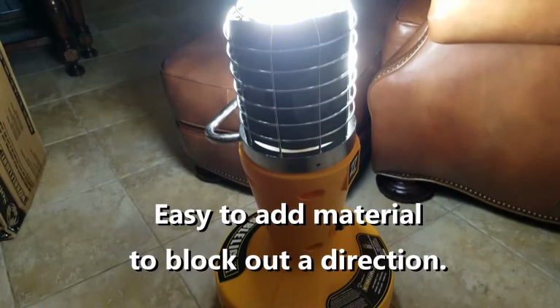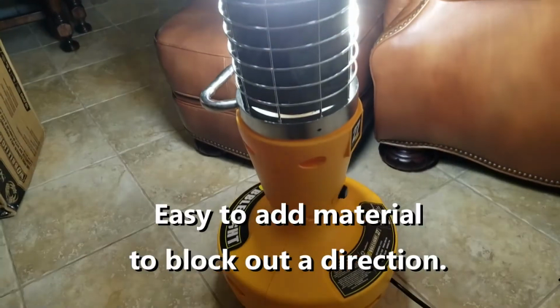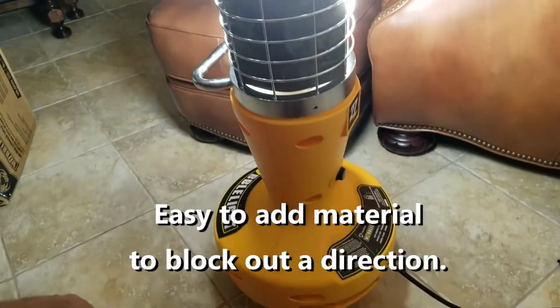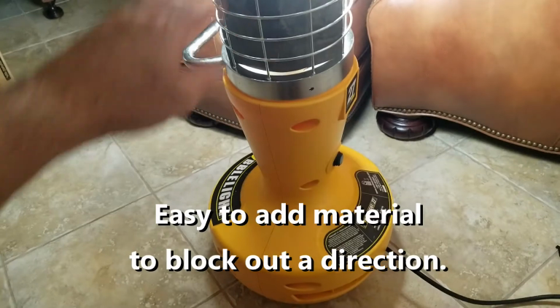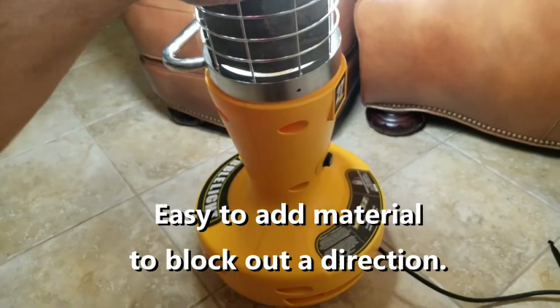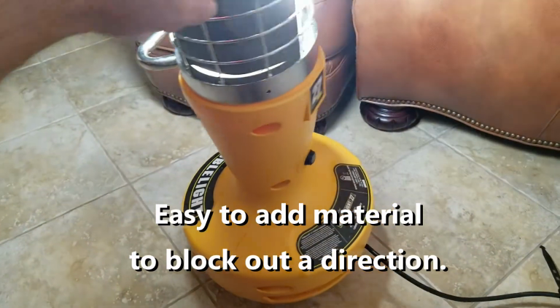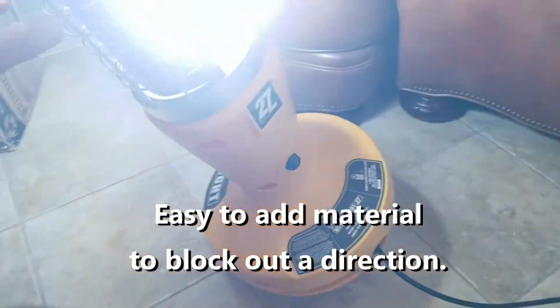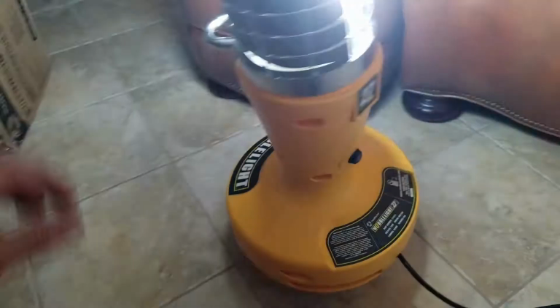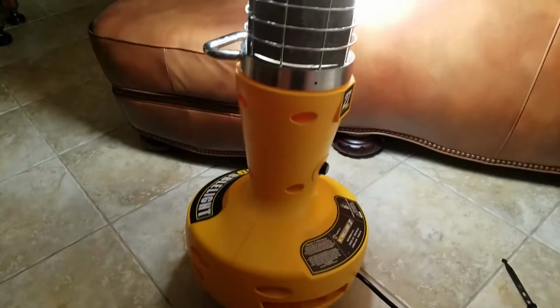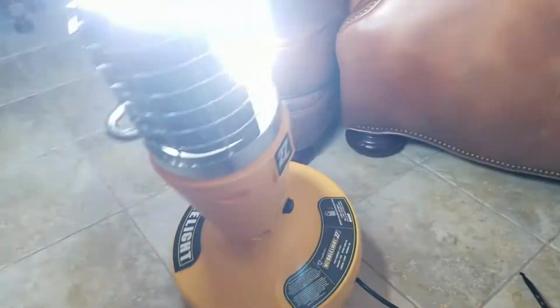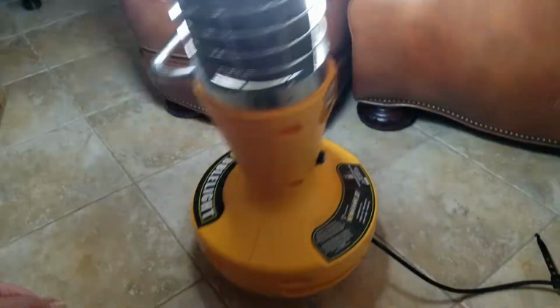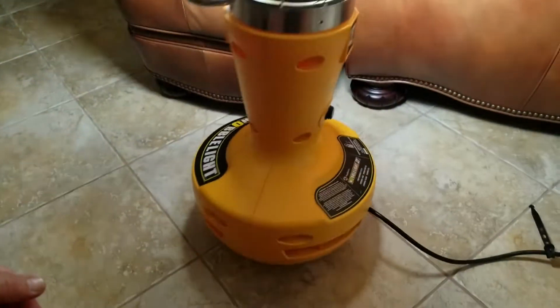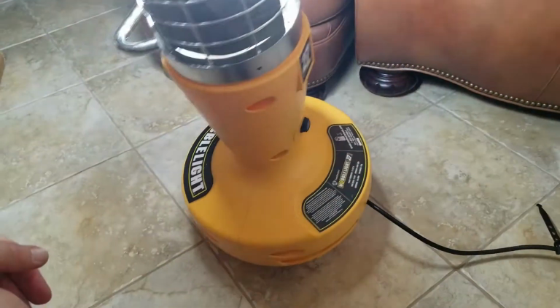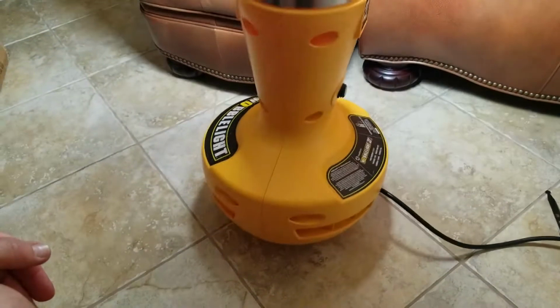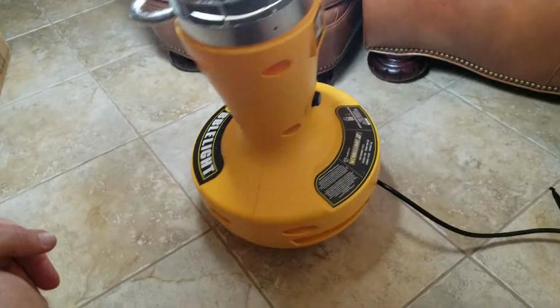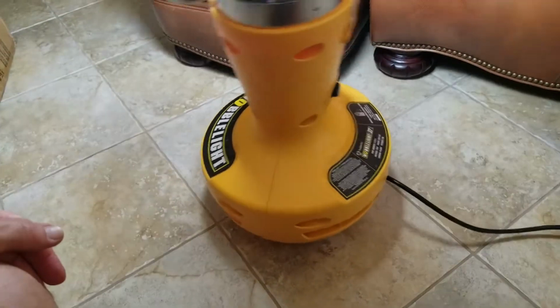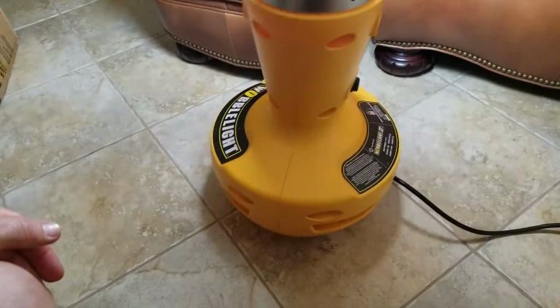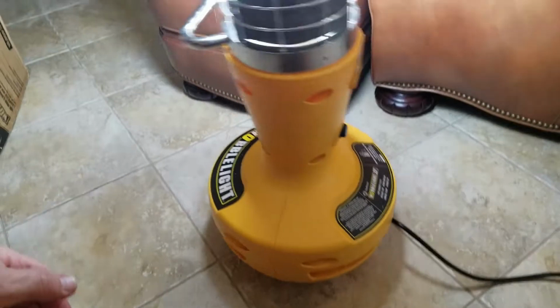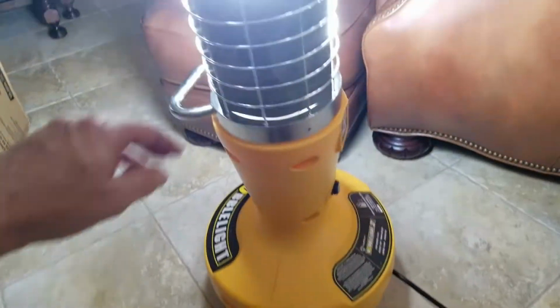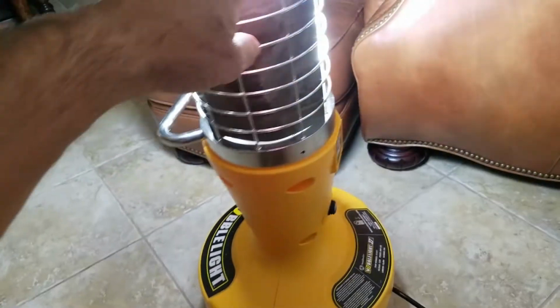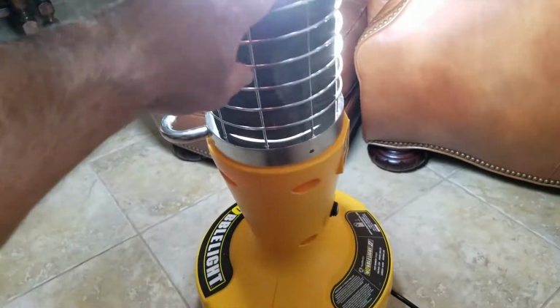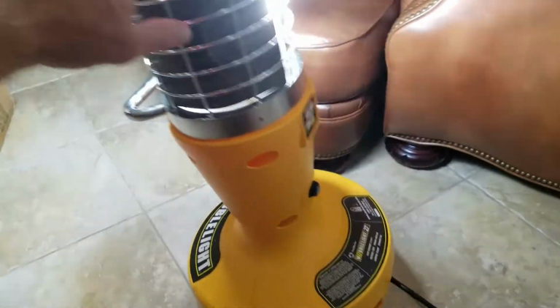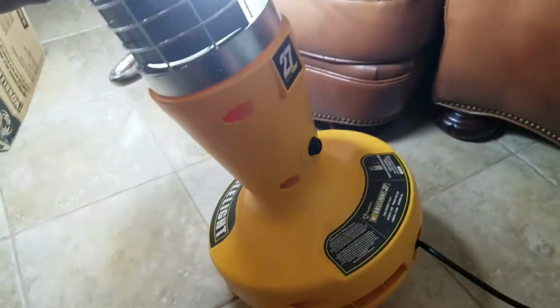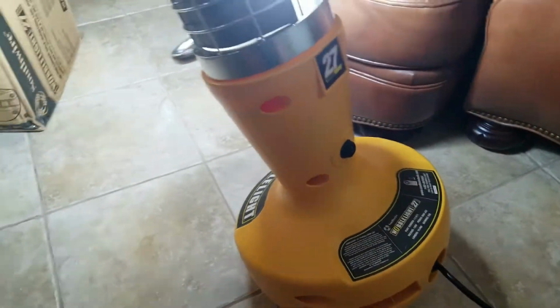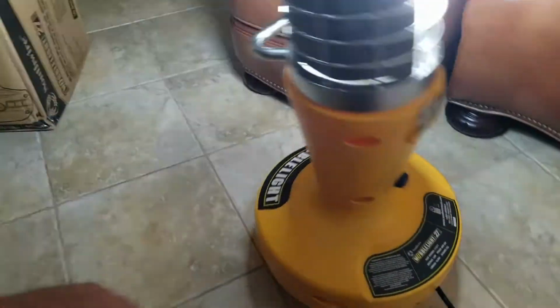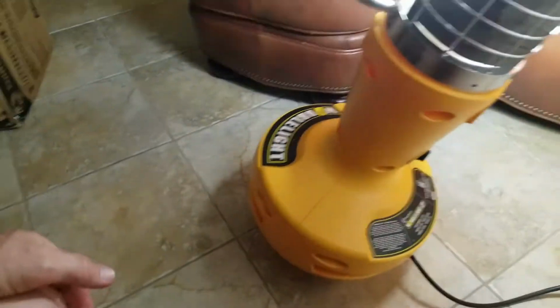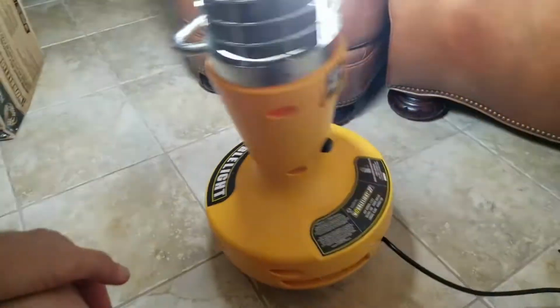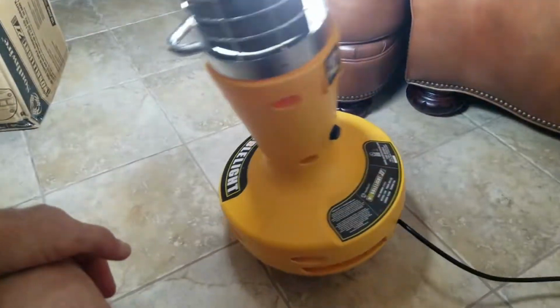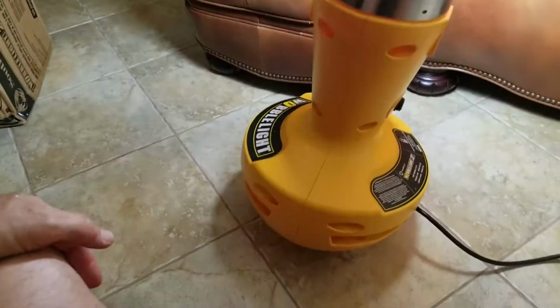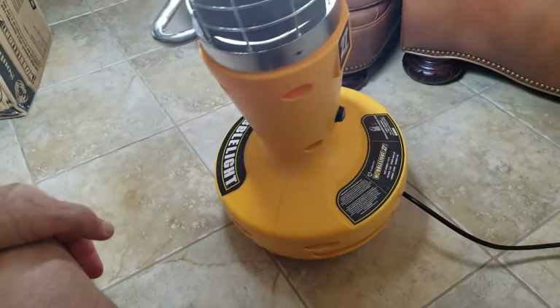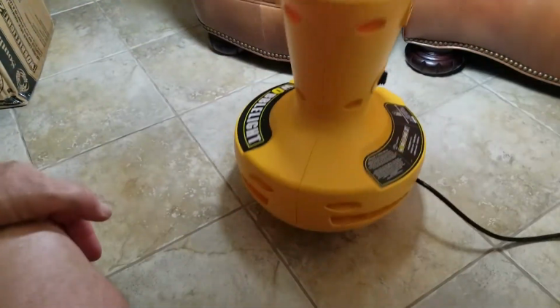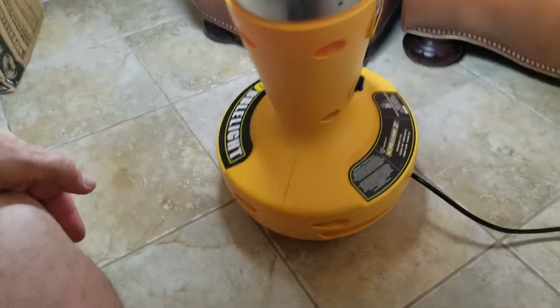These are not supposed to fall over — they're really weighted down on the bottom. It'll stay upright.